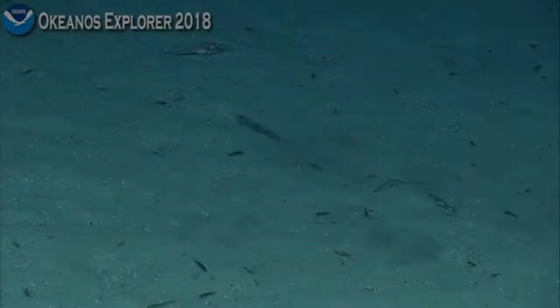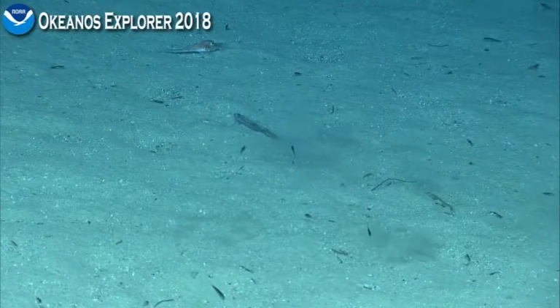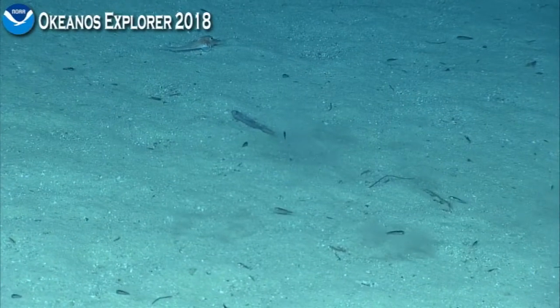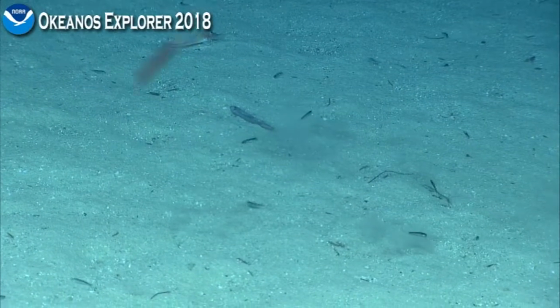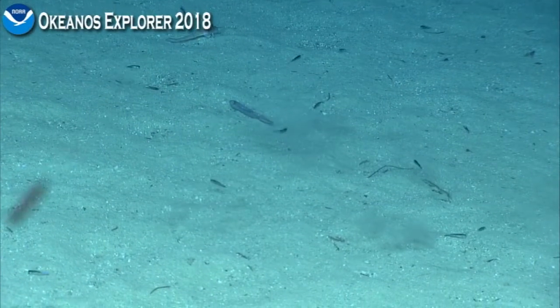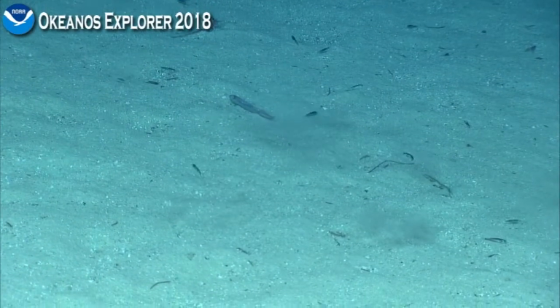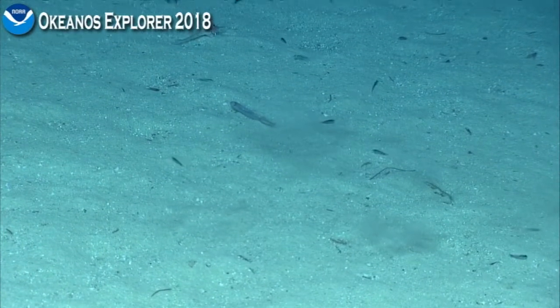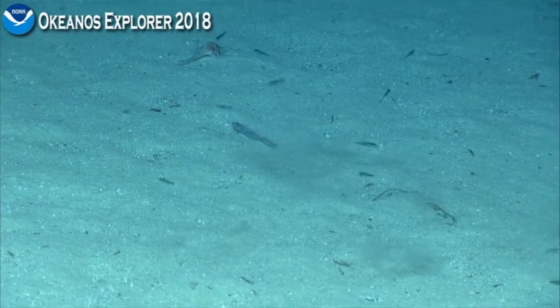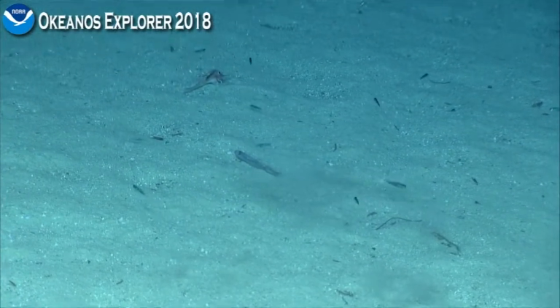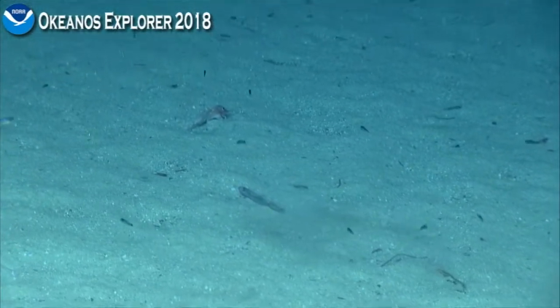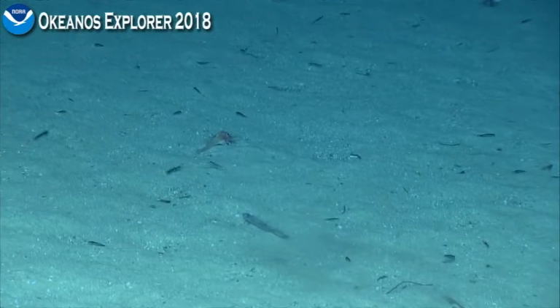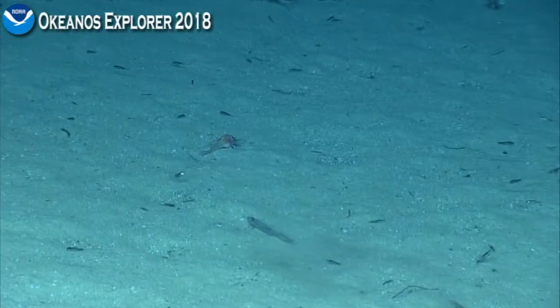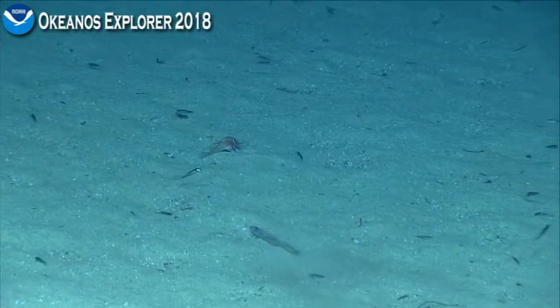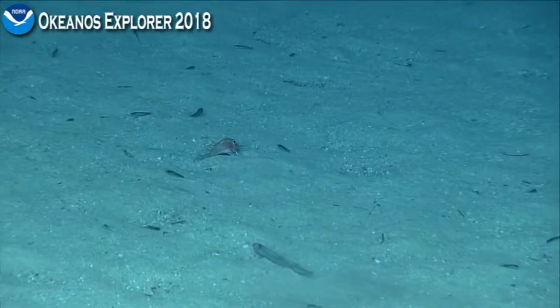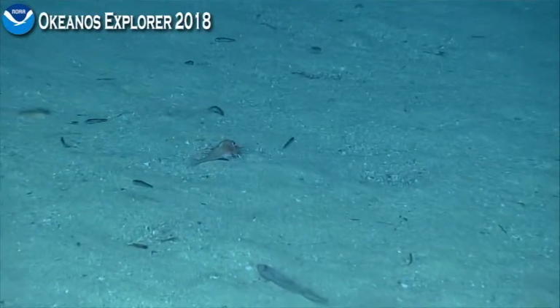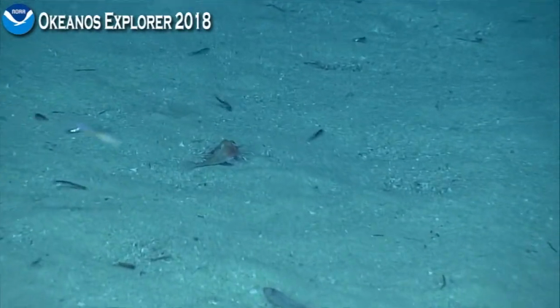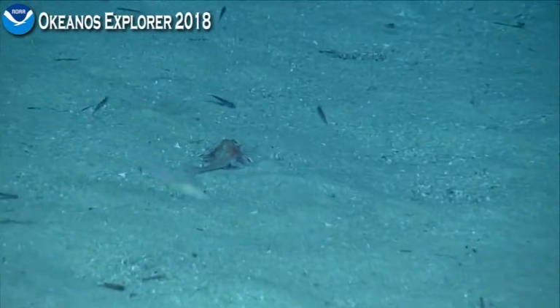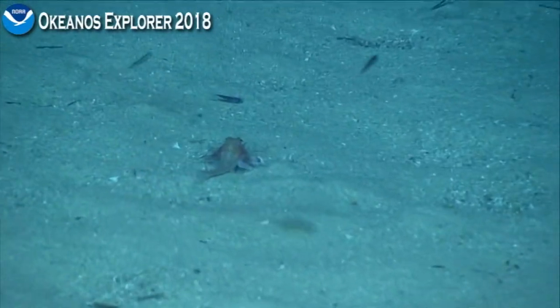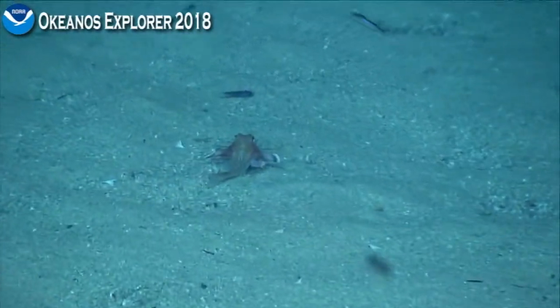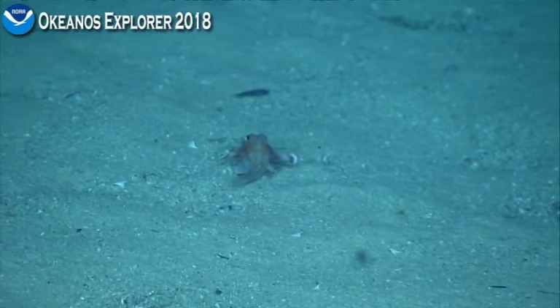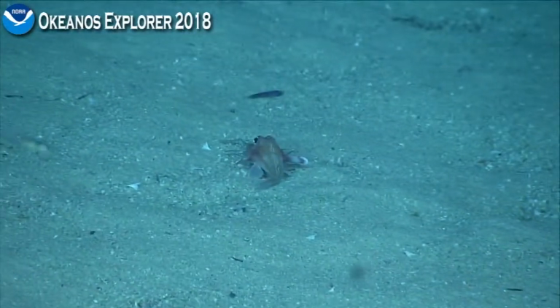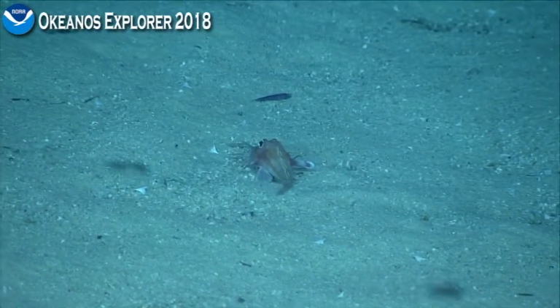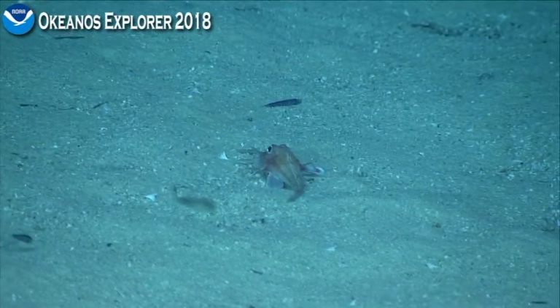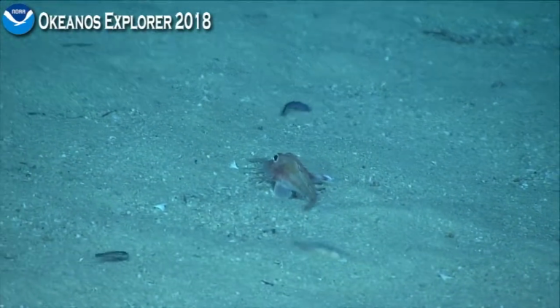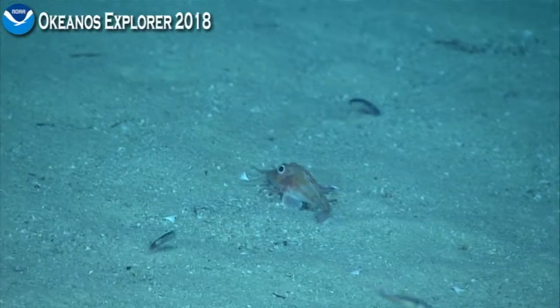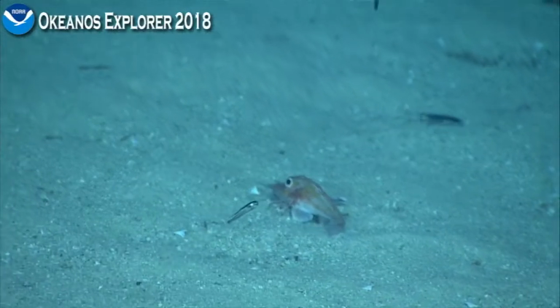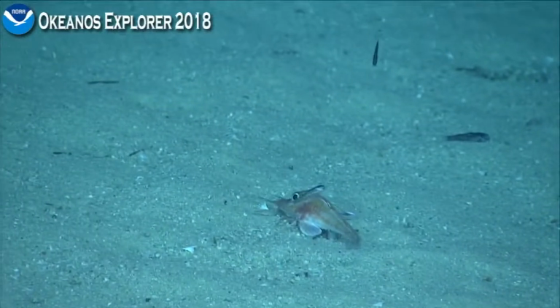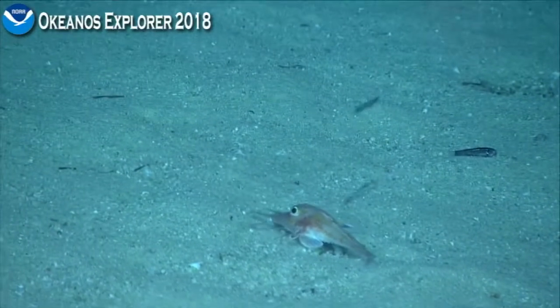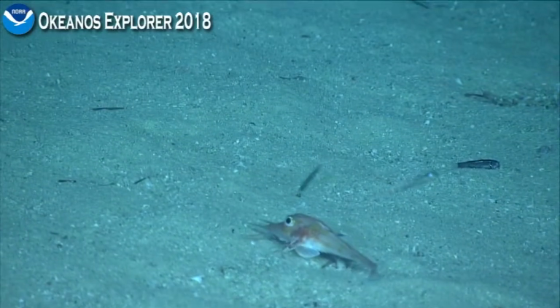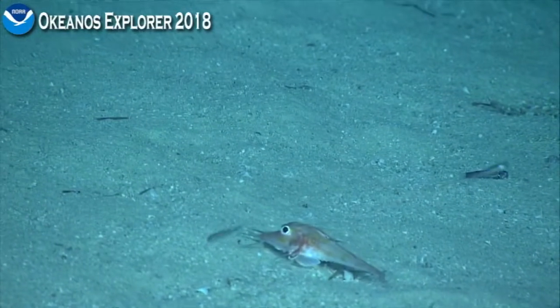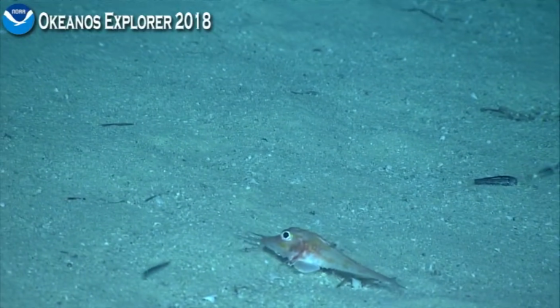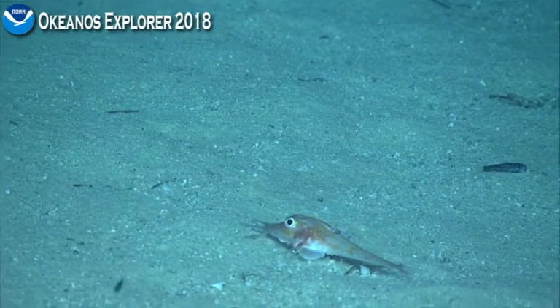Very distinctive. That's going to be in the genus Peristadion — difficult to ID to species, but the common name for that is Sea Robins.